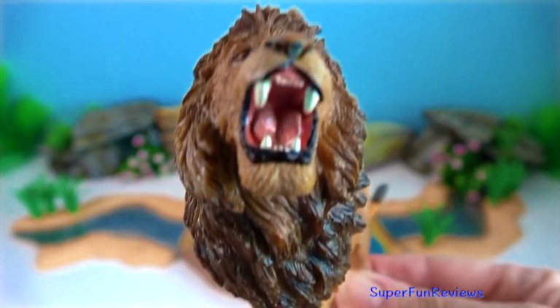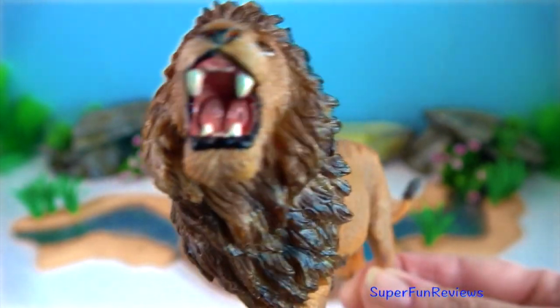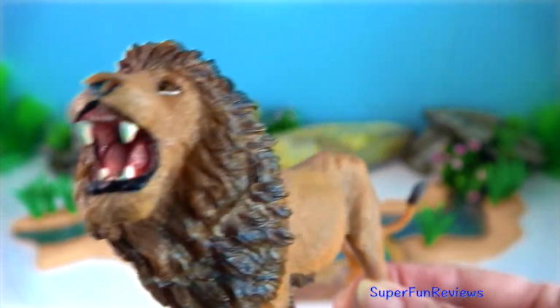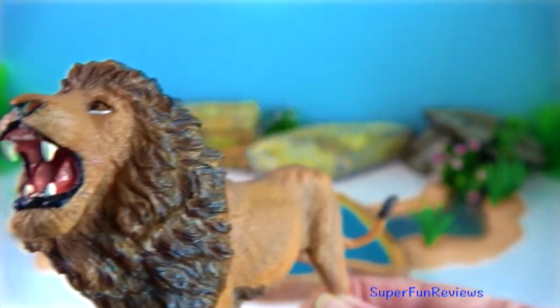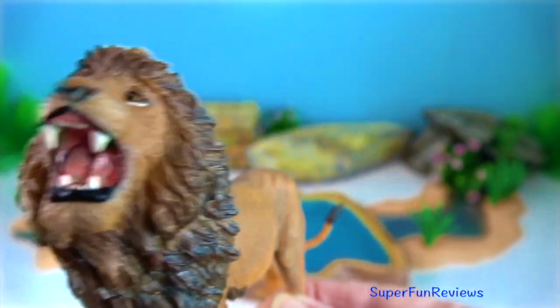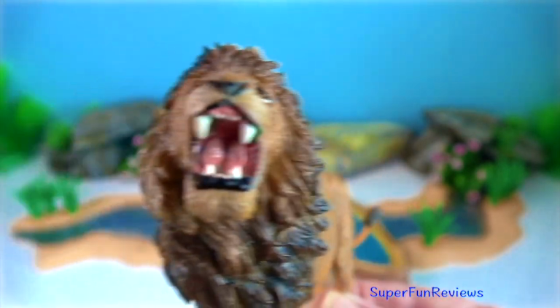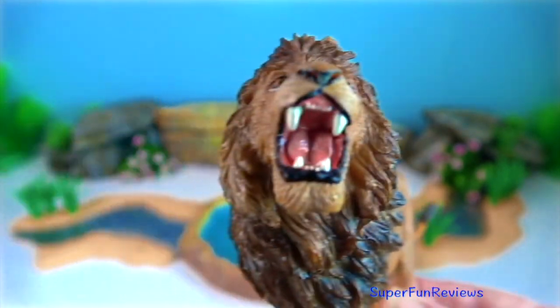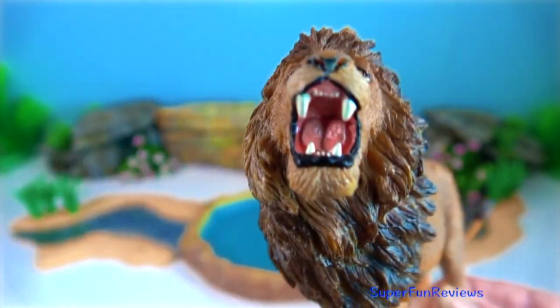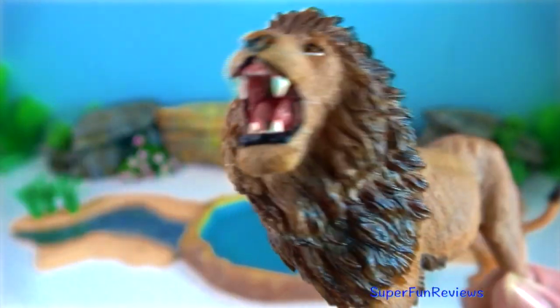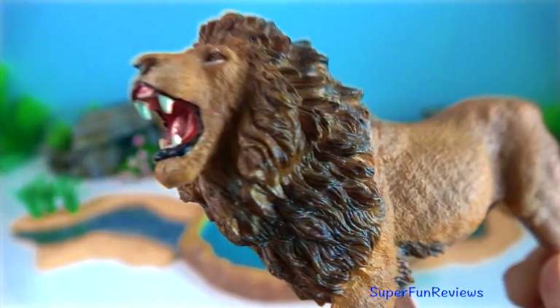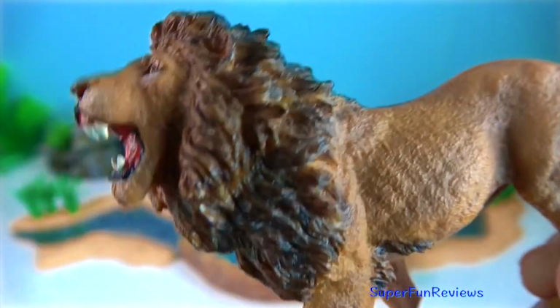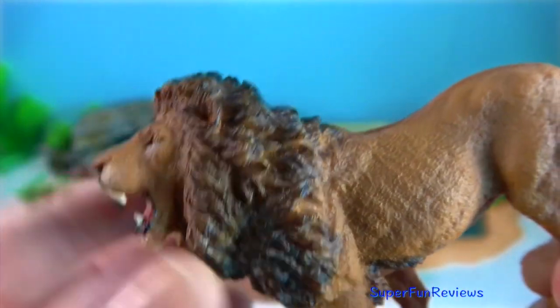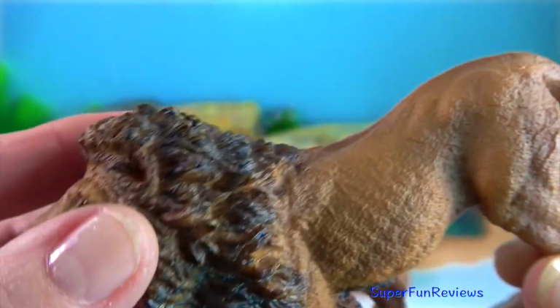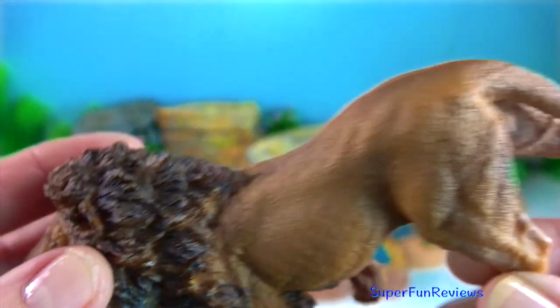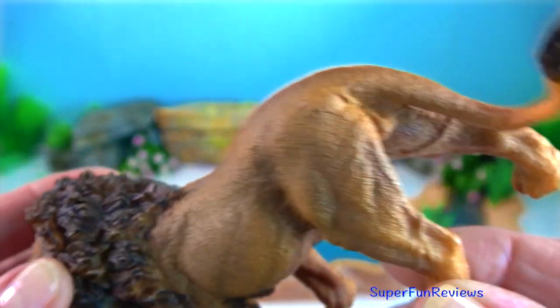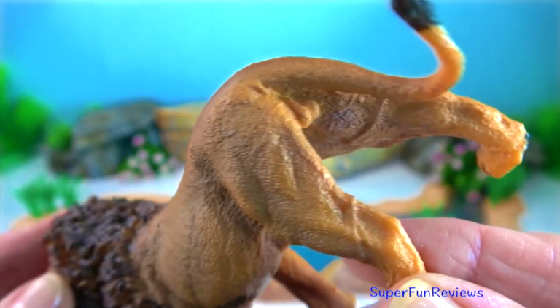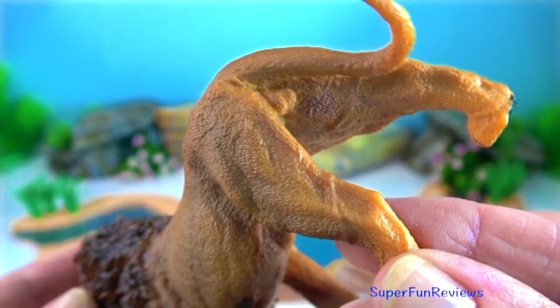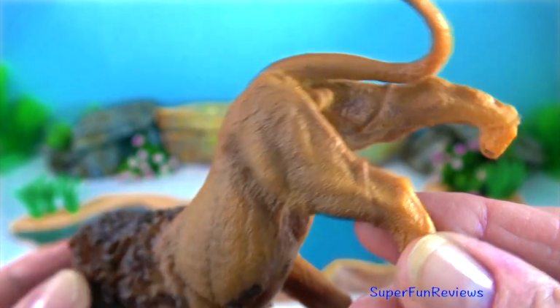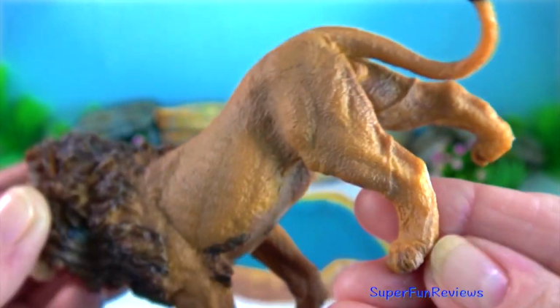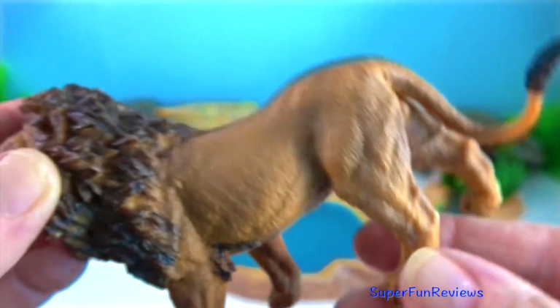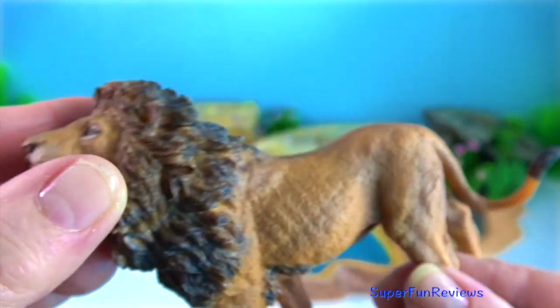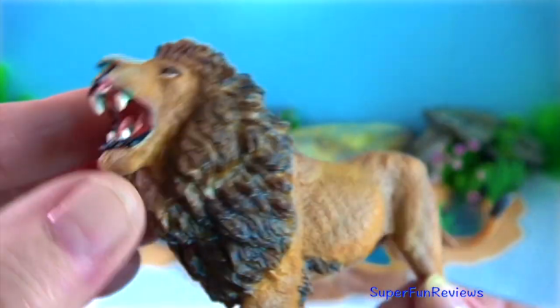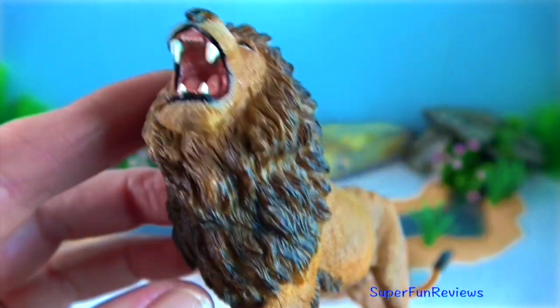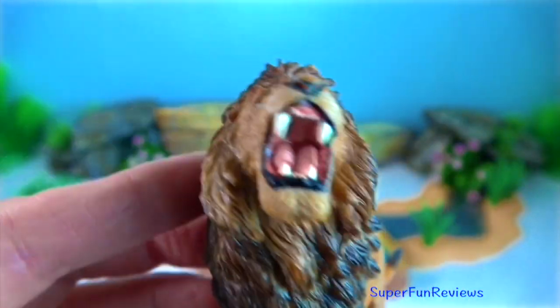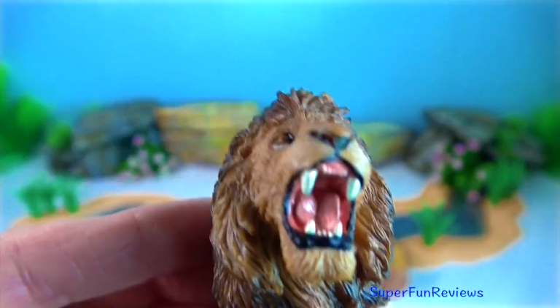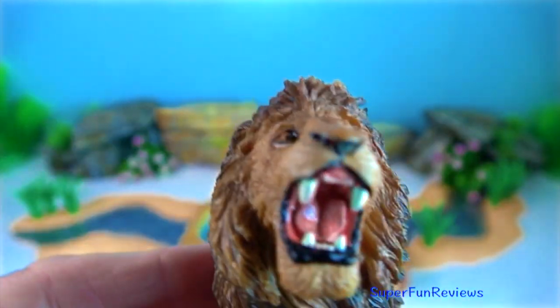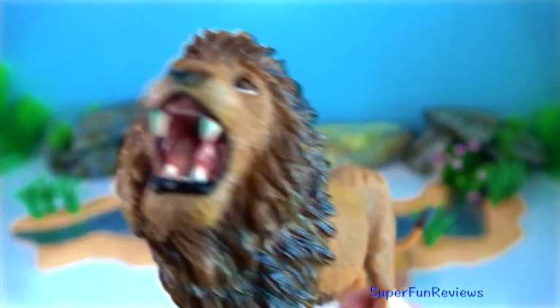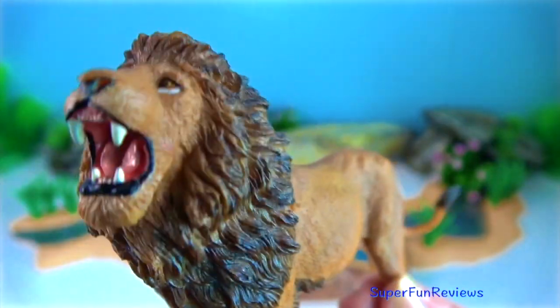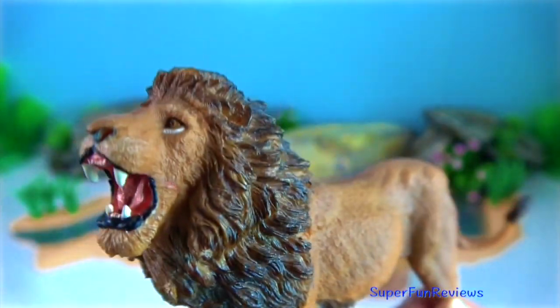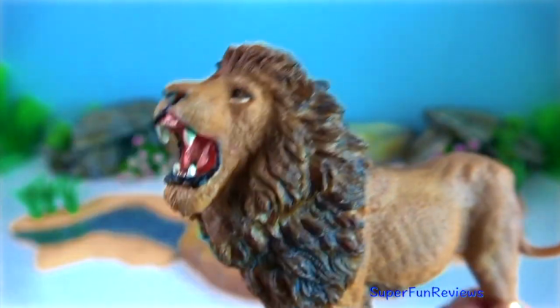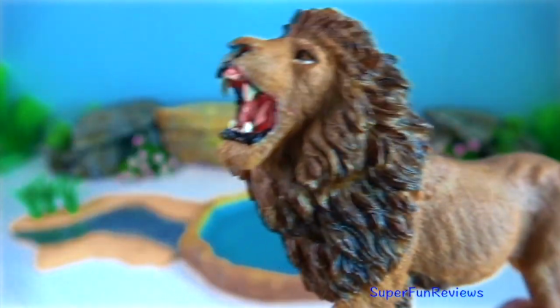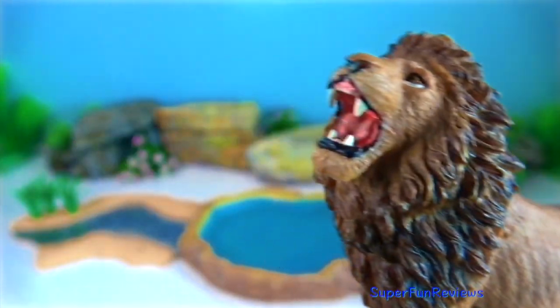A lion's vision is roughly six times more sensitive to light than humans, giving them a distinct advantage when hunting at night.